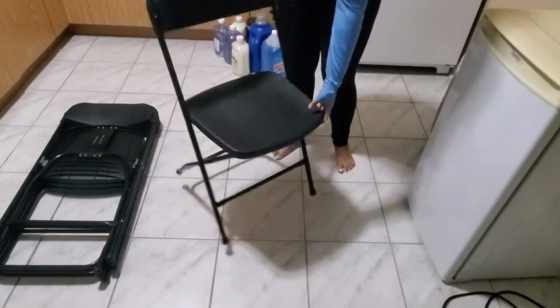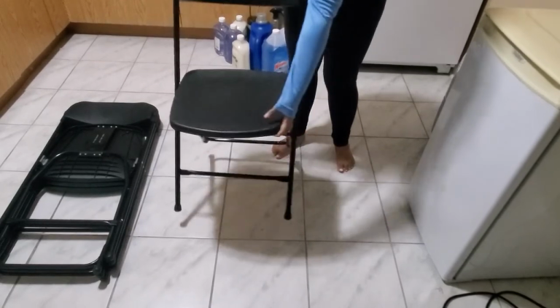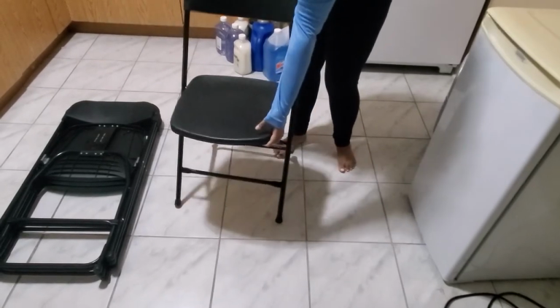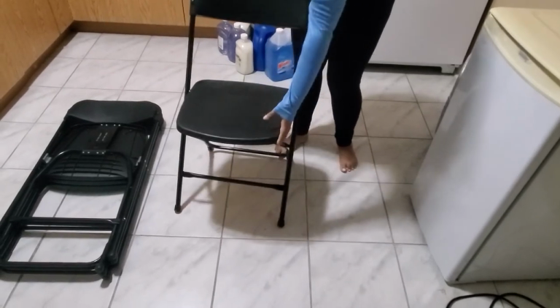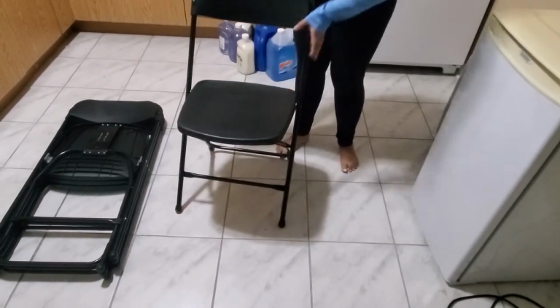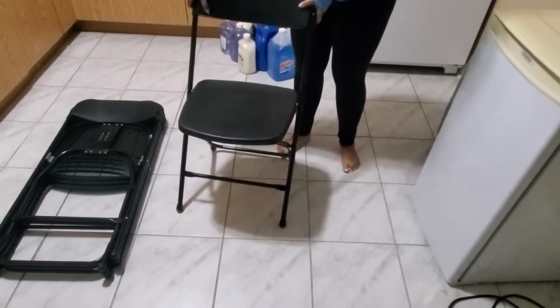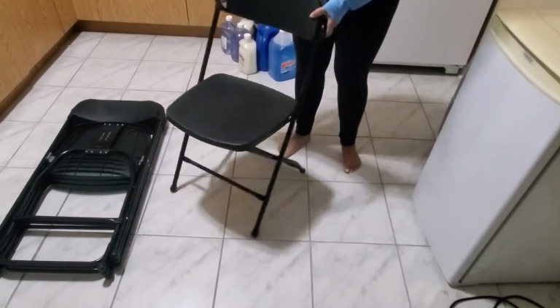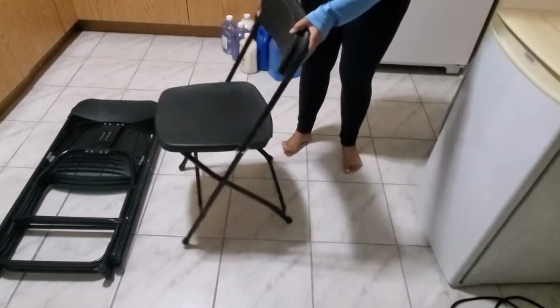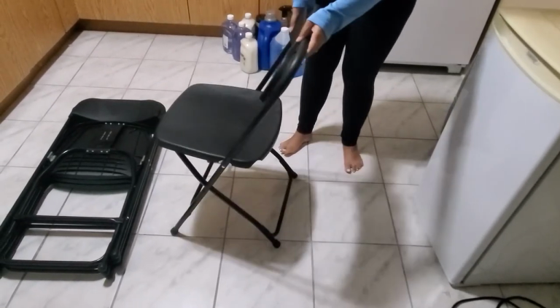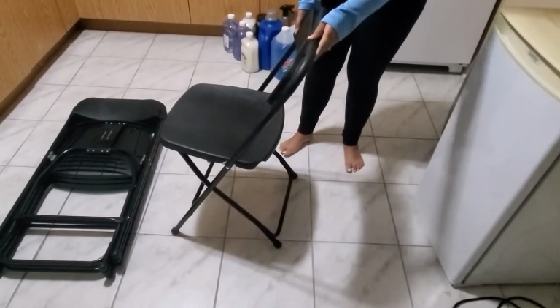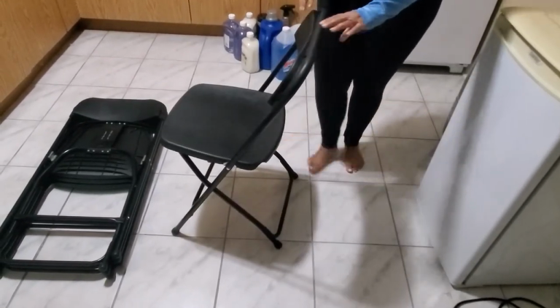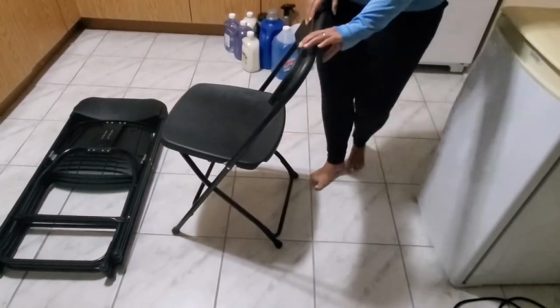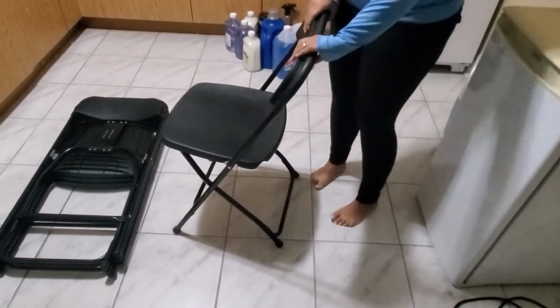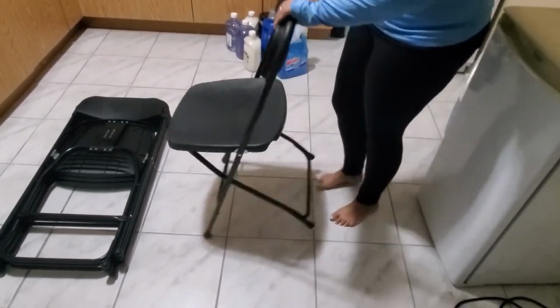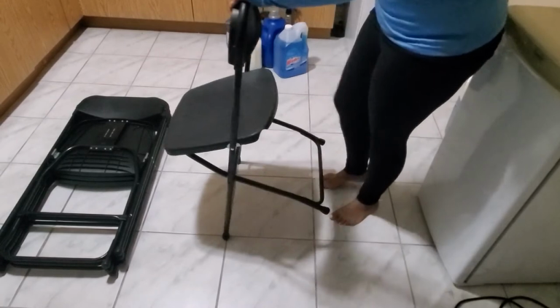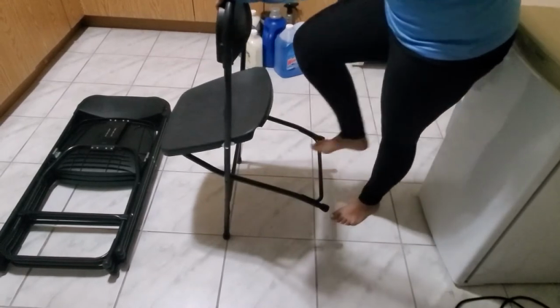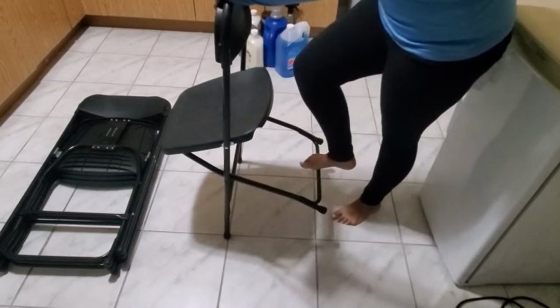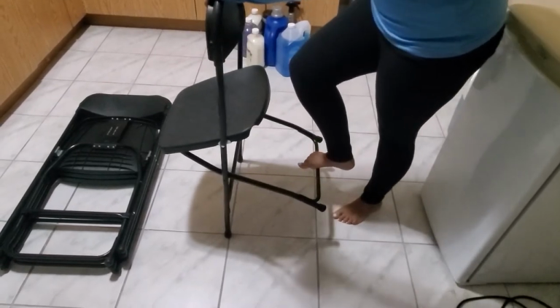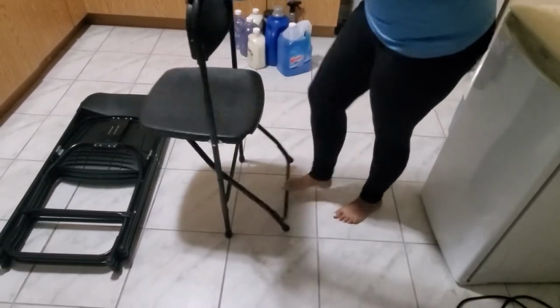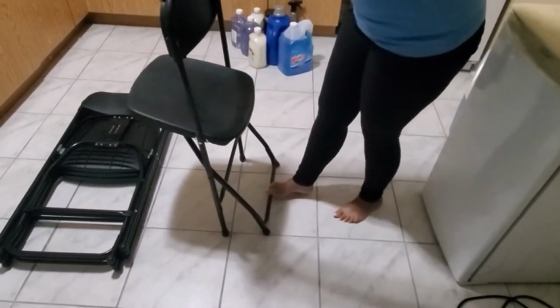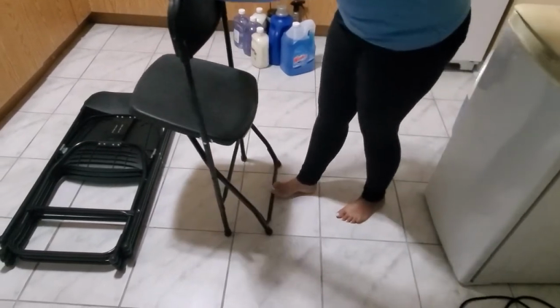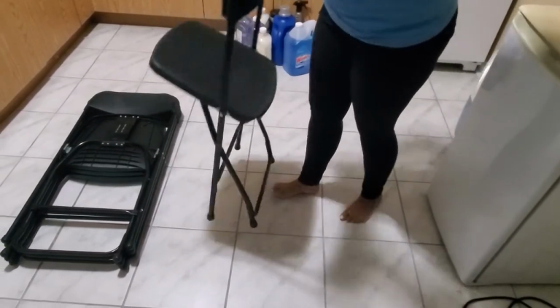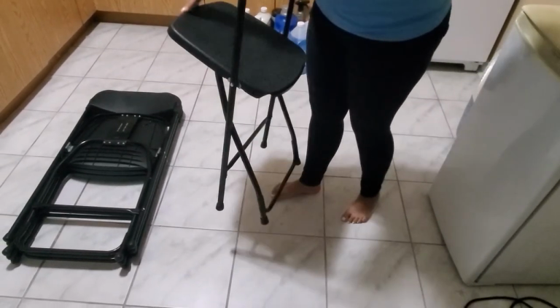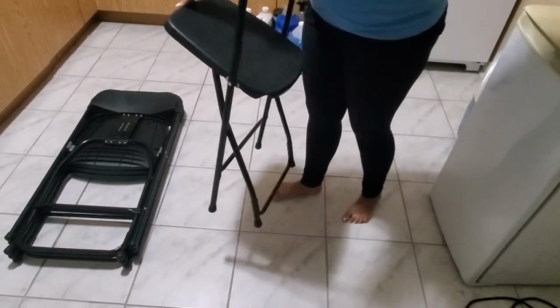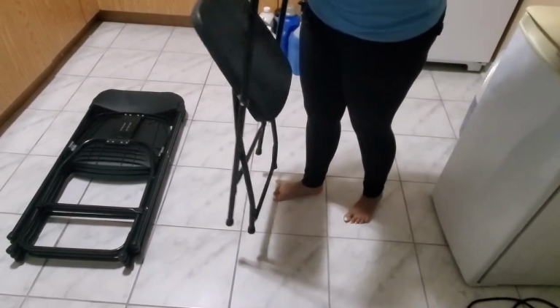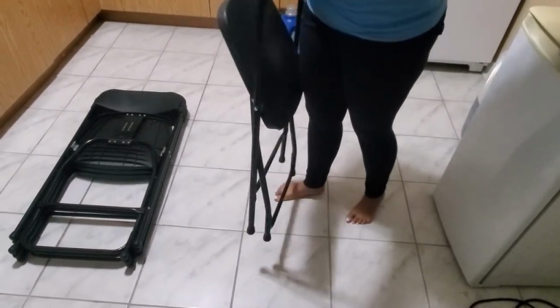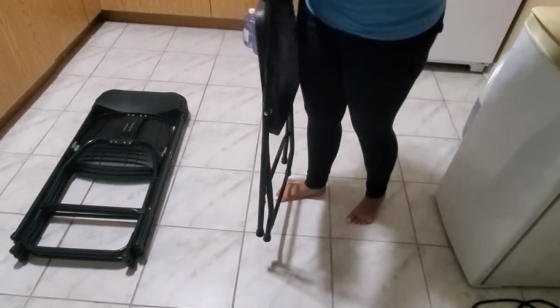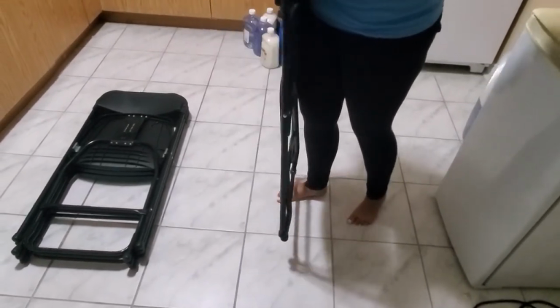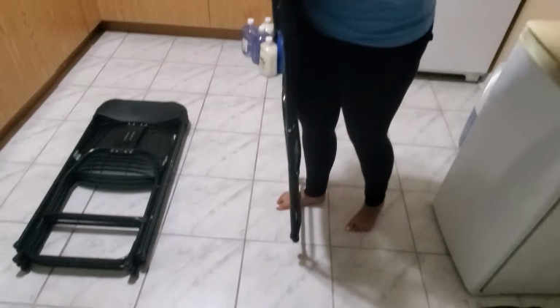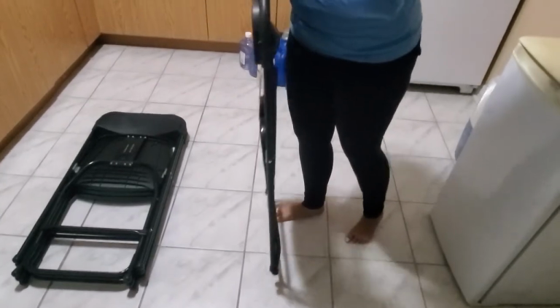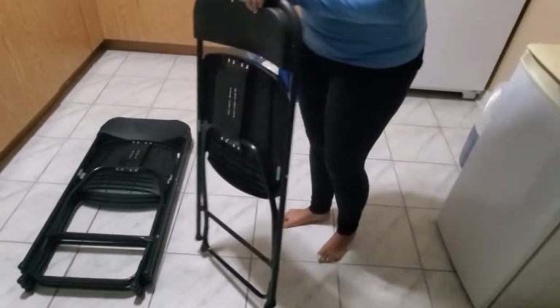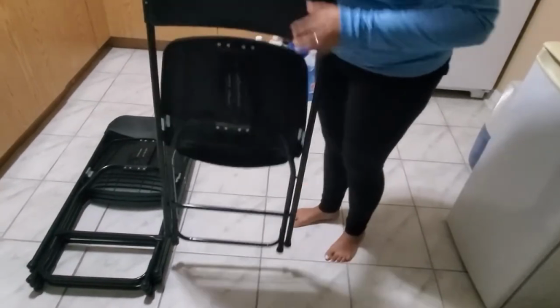Once you have finished using these chairs and wish to put them away, make sure that you unlock them by pressing gently at the bottom to unlock this feature, and this will allow you to fold these chairs.